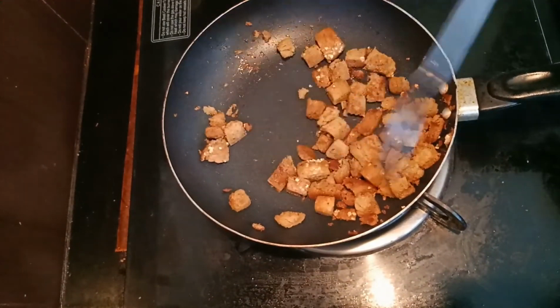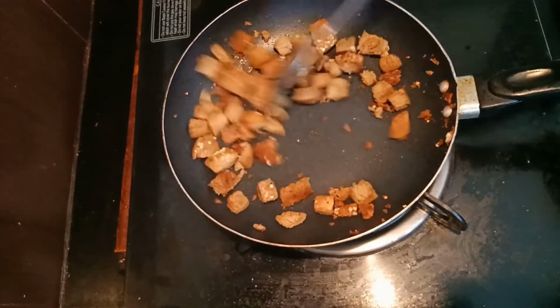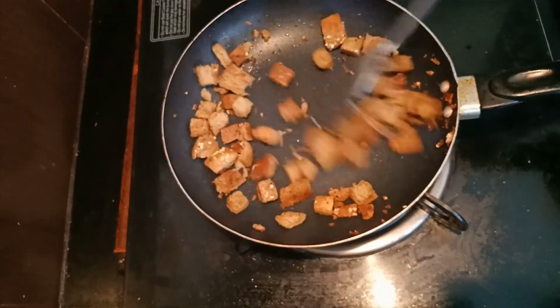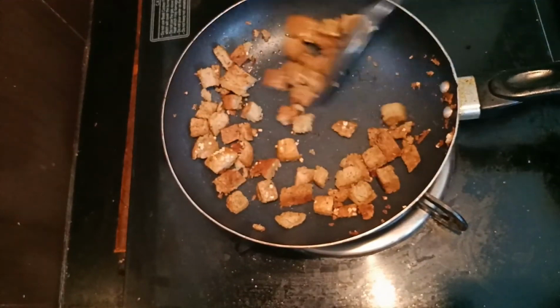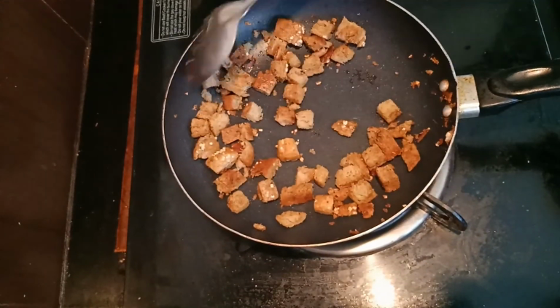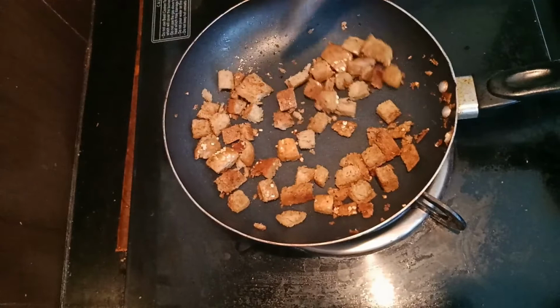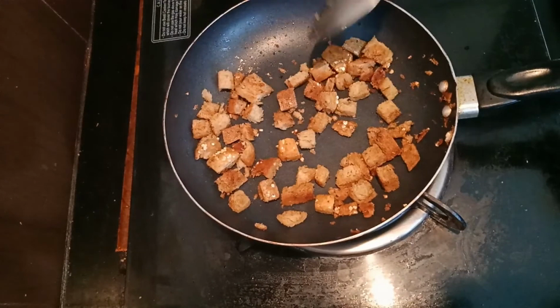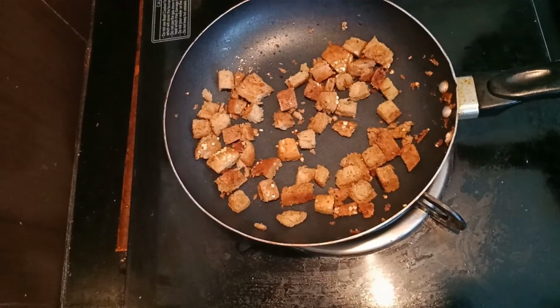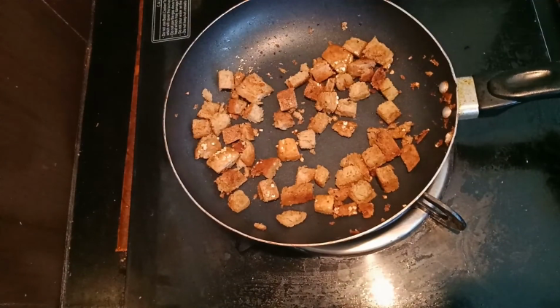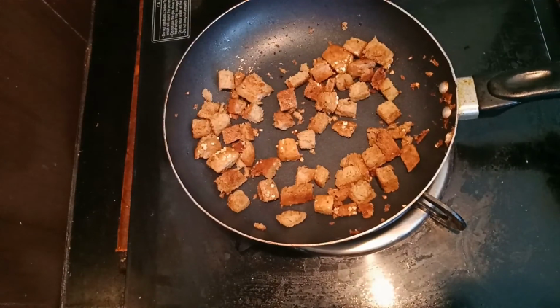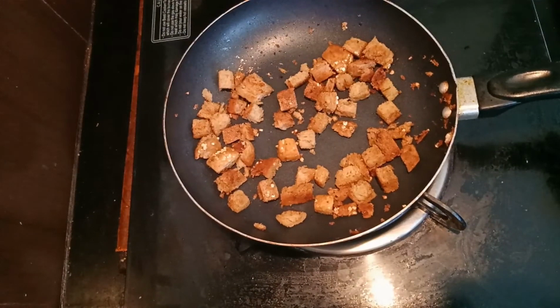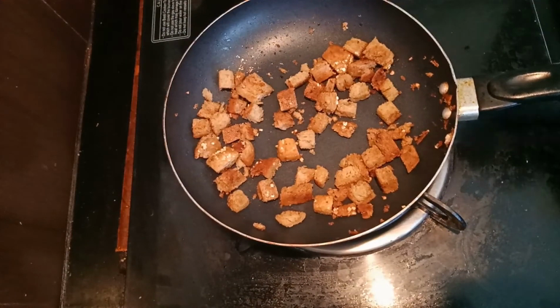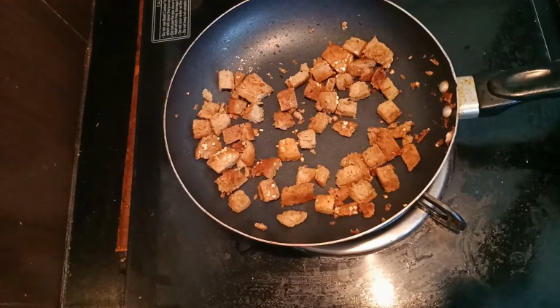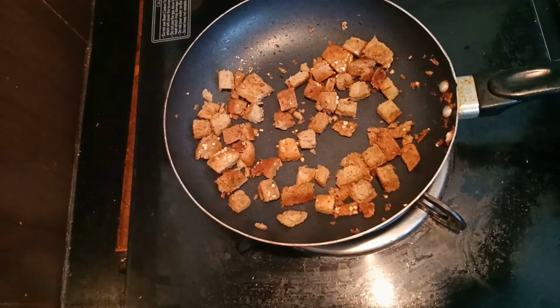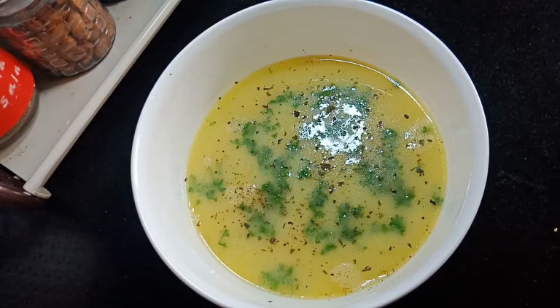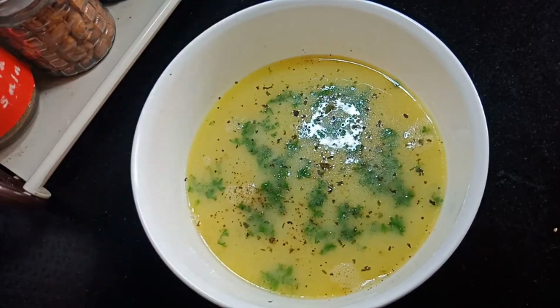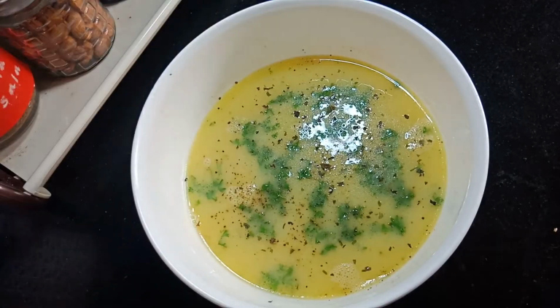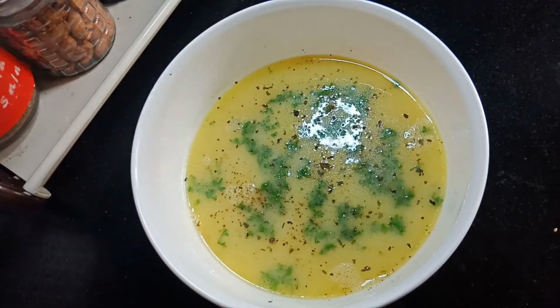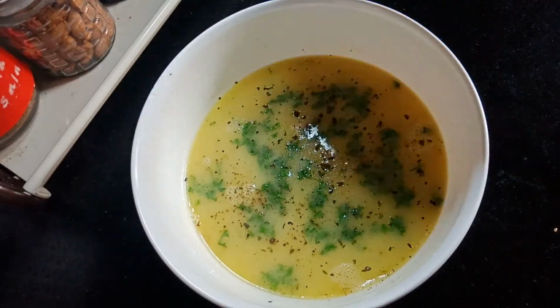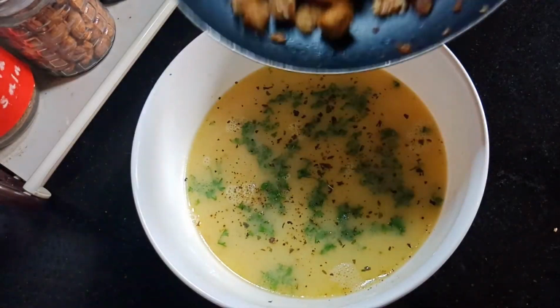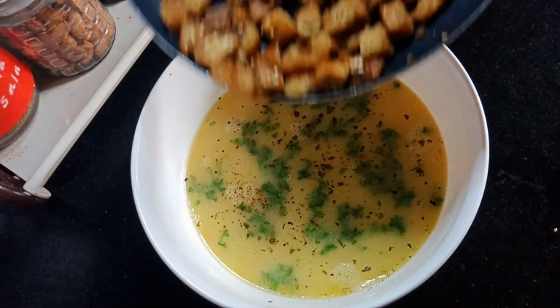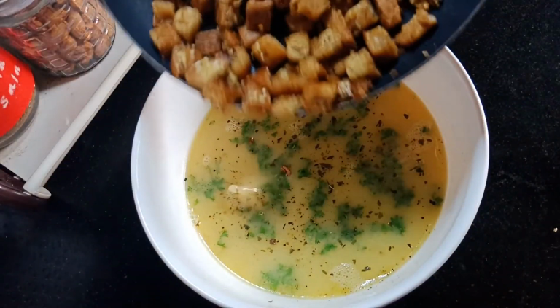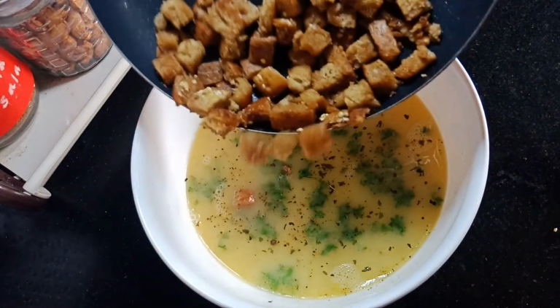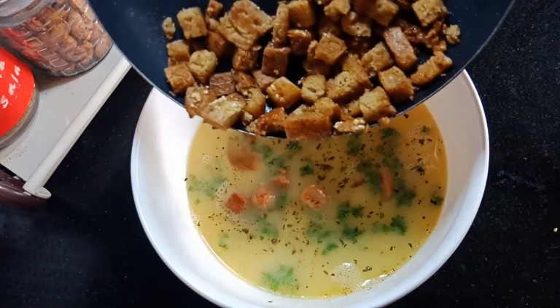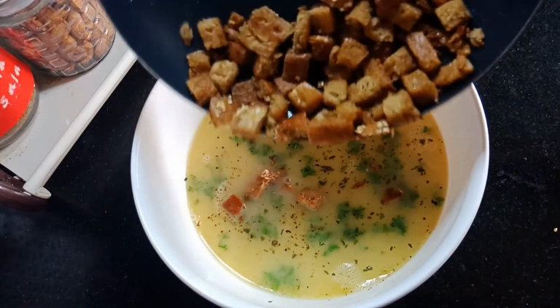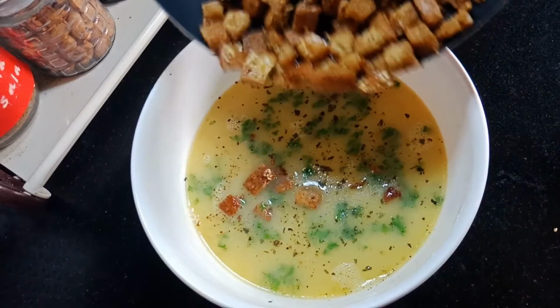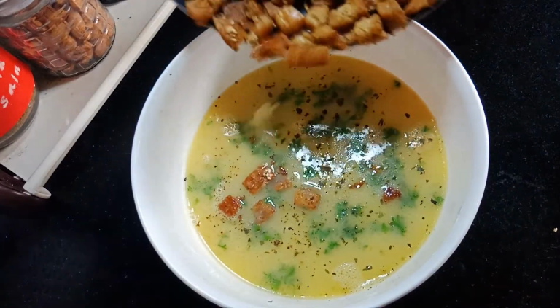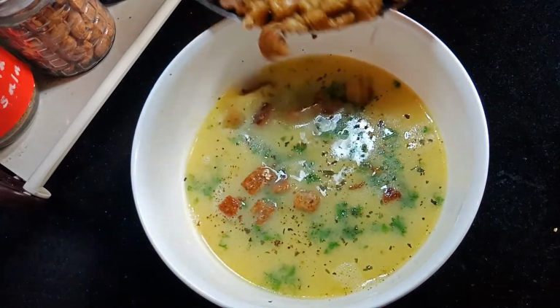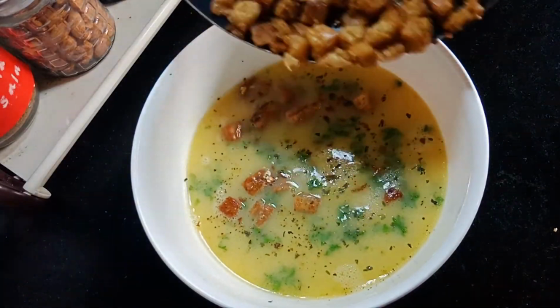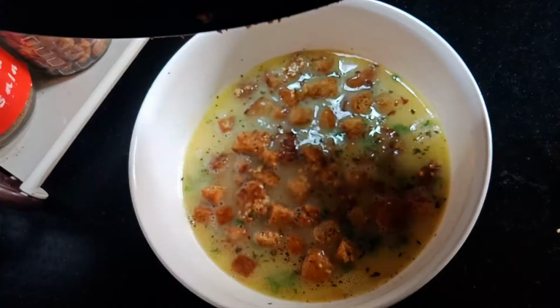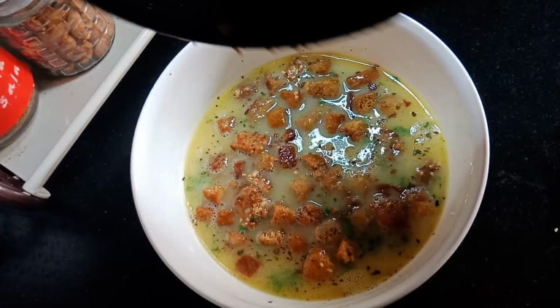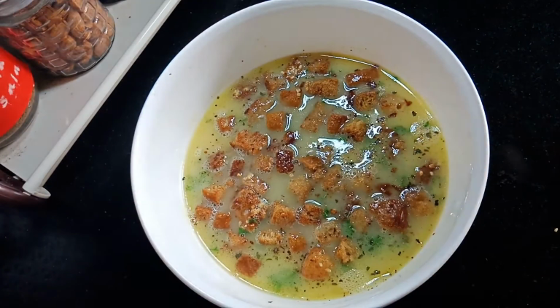This is a very thin soup. If you want to make it thick you can add some corn flour mixed with water and boil along with the pumpkin soup.